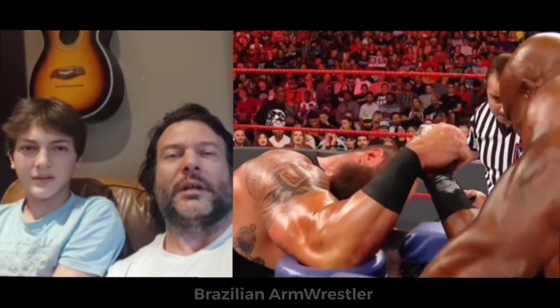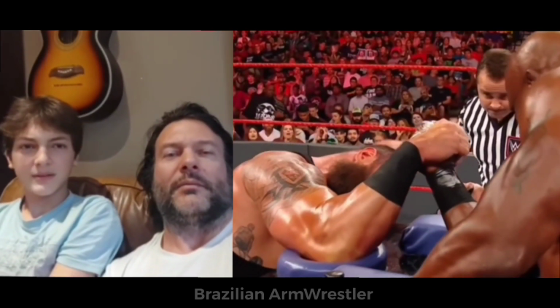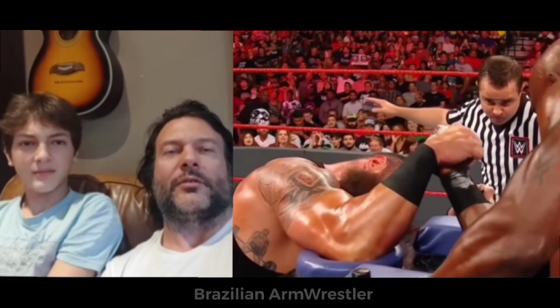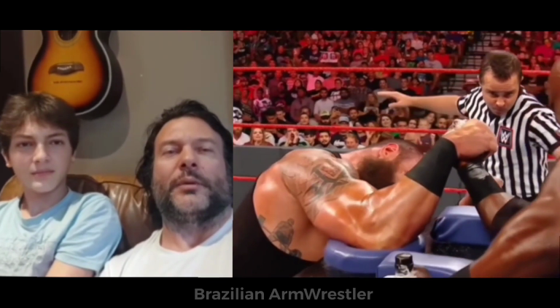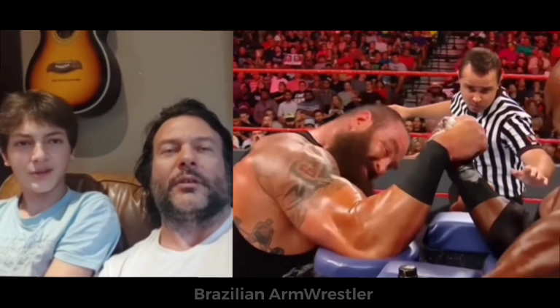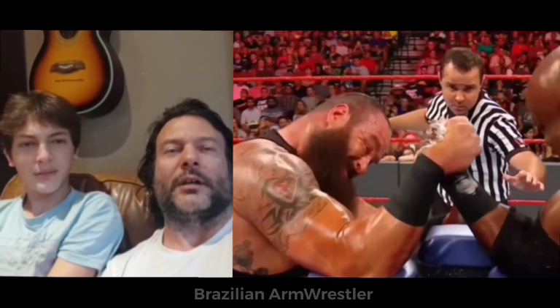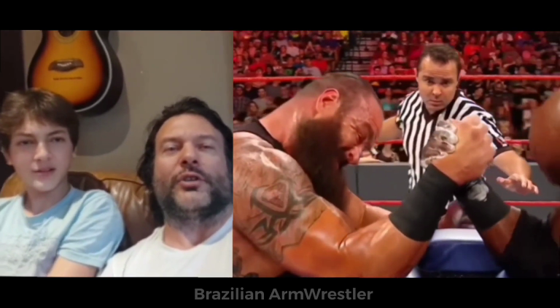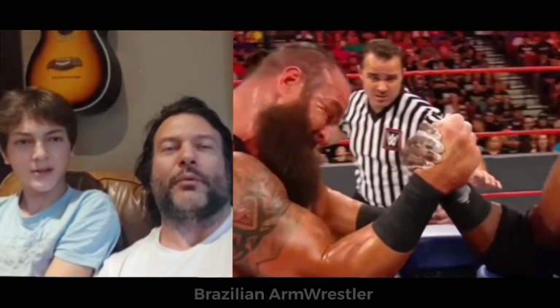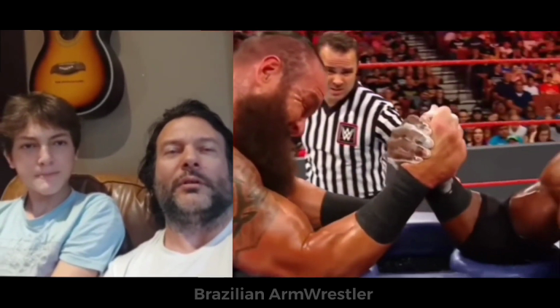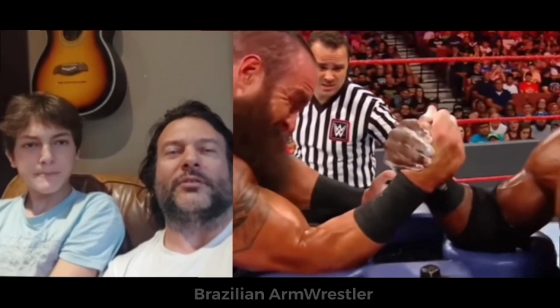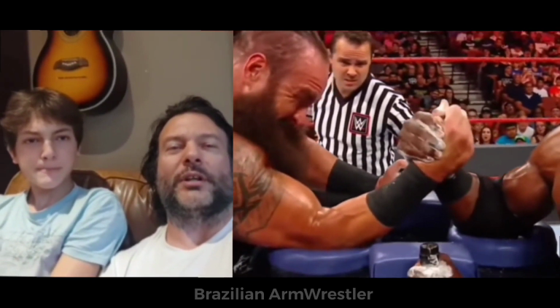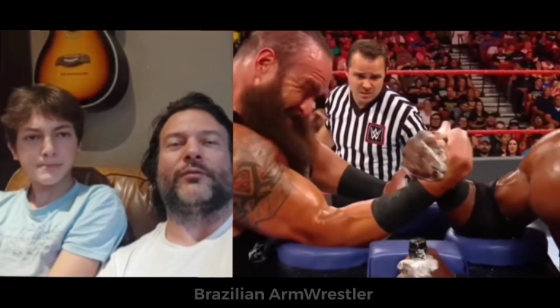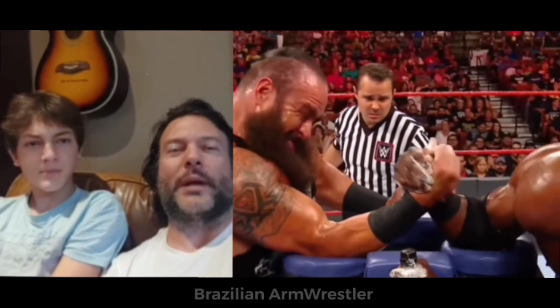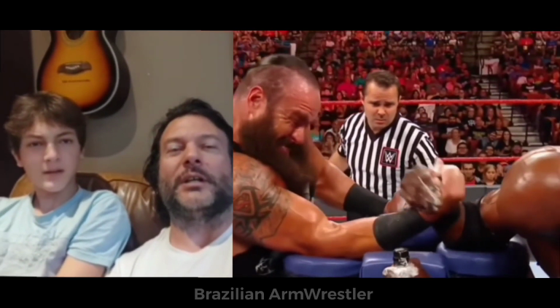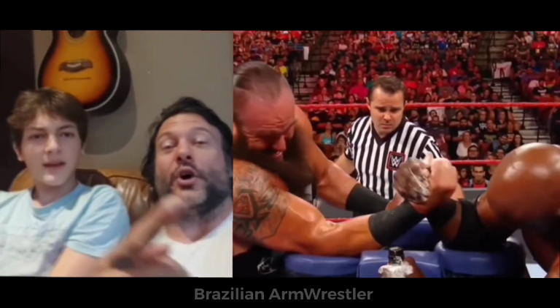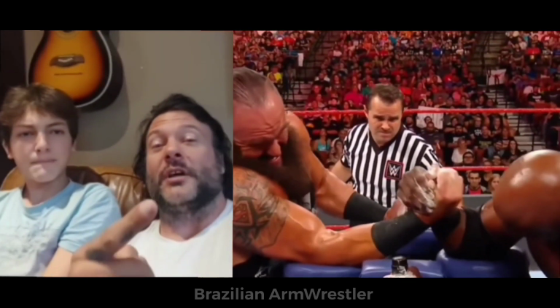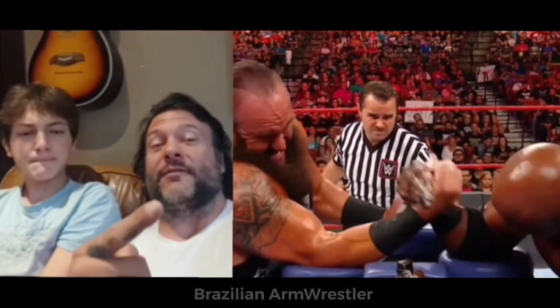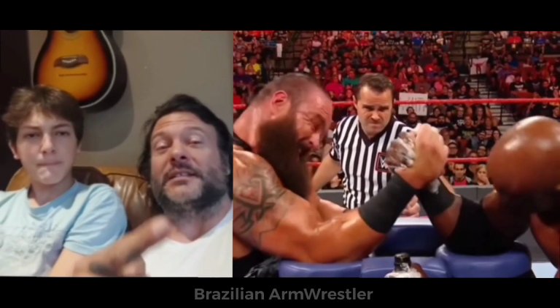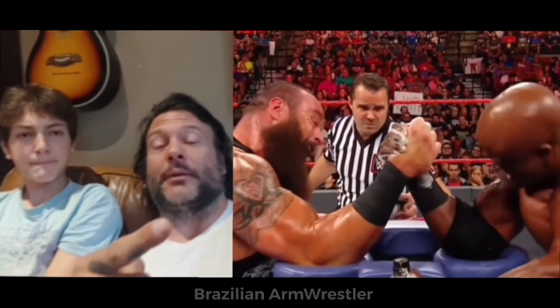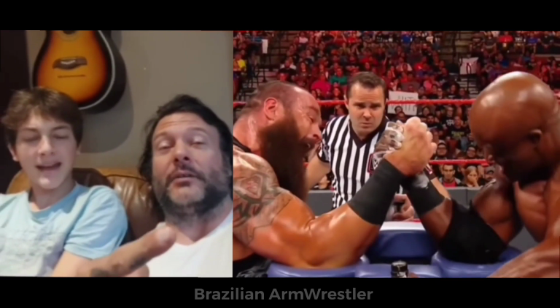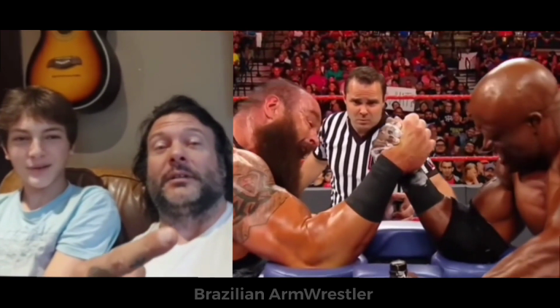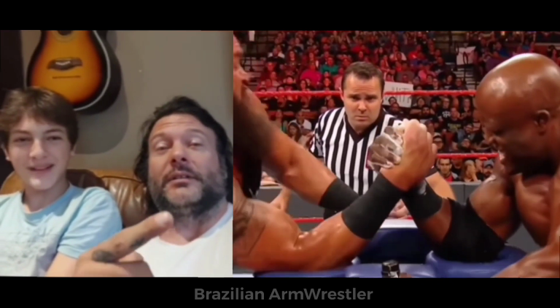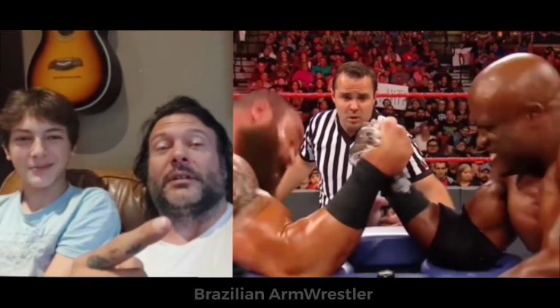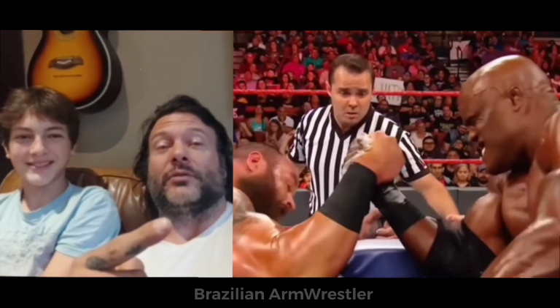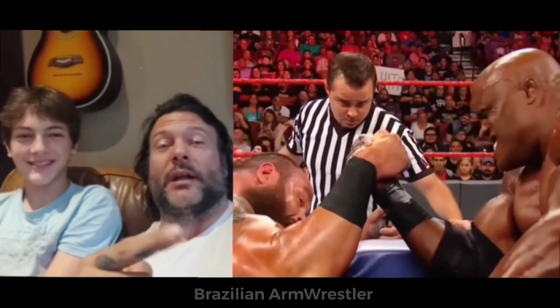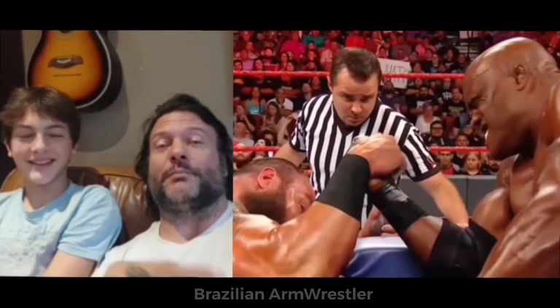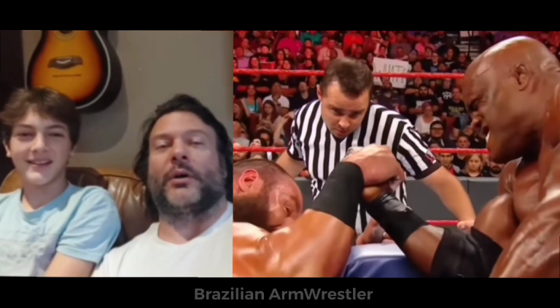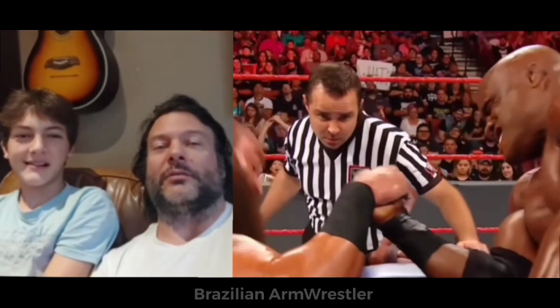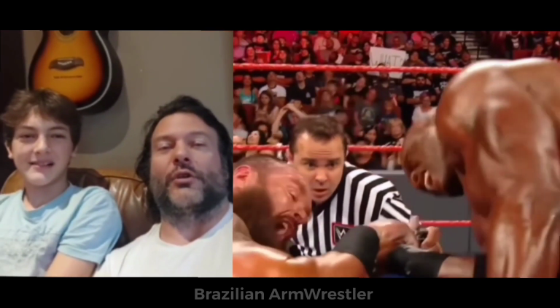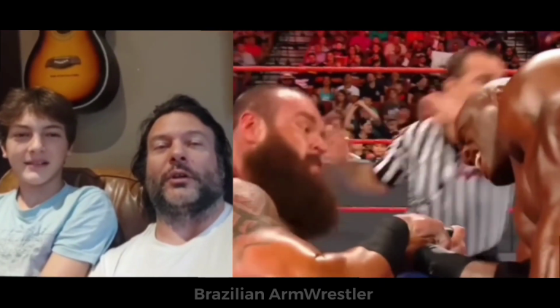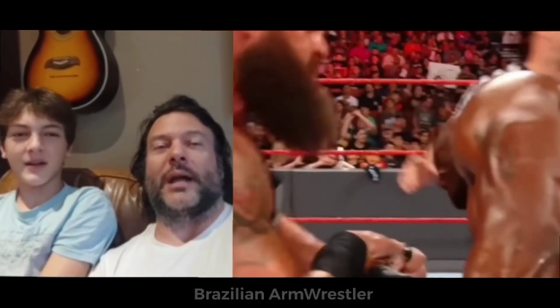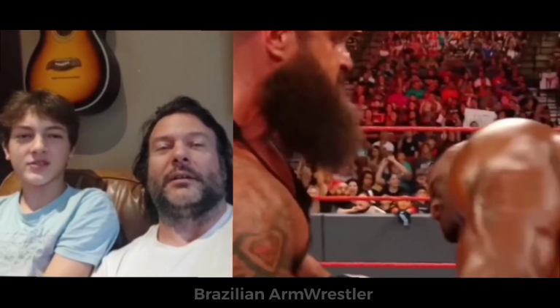Strowman is looking like a good top roll — that's pretty good form actually. Notice they fixed the table; they're on the right side now, they're doing it right. Strowman looking great.